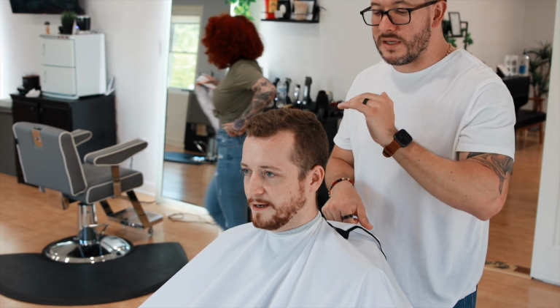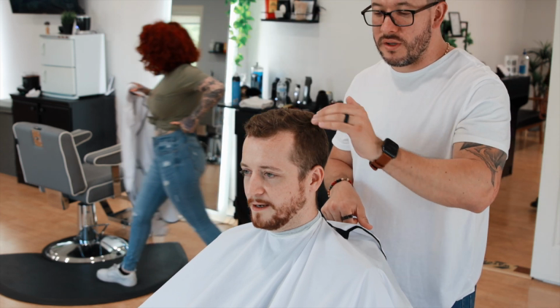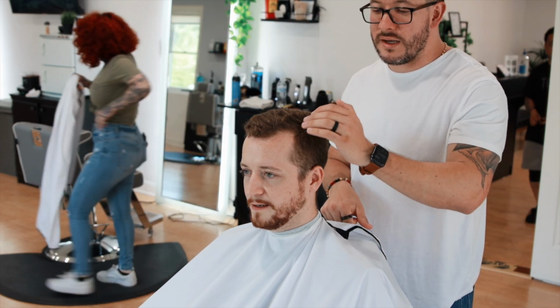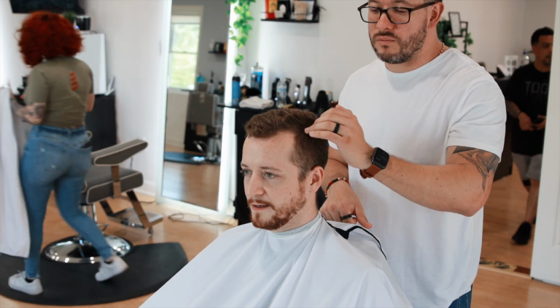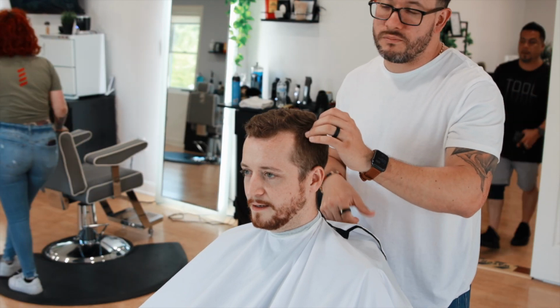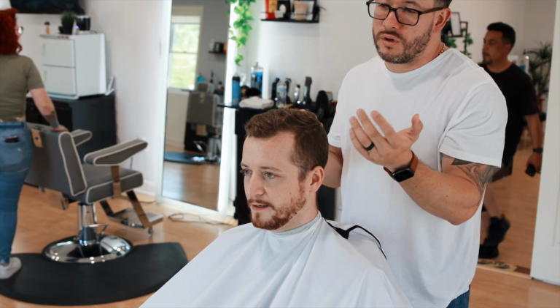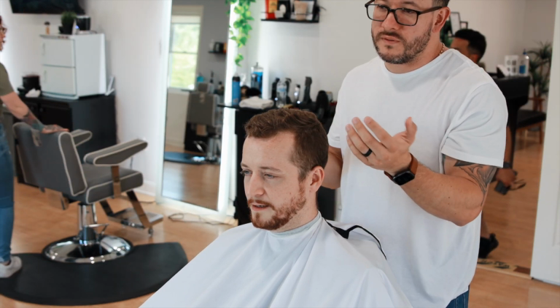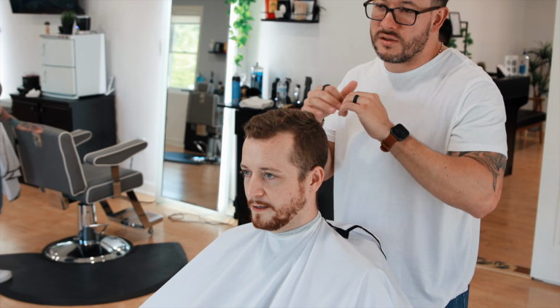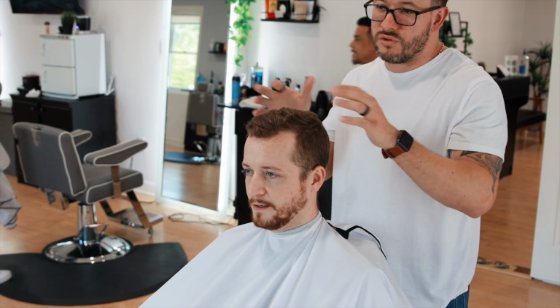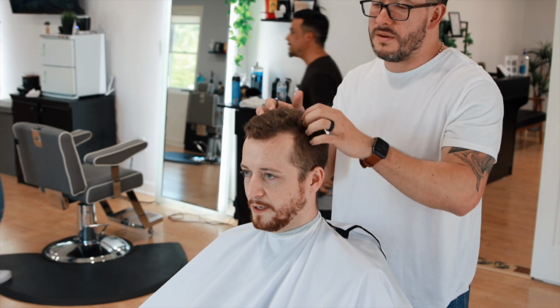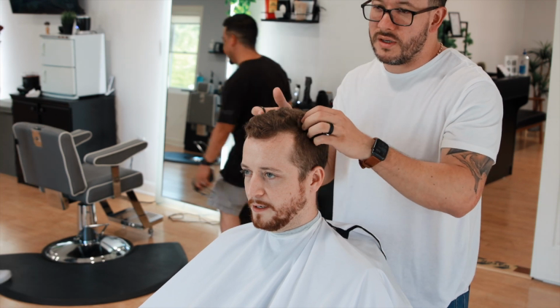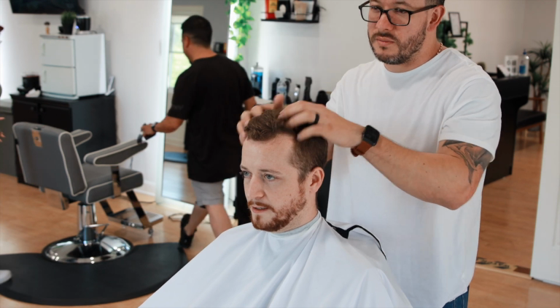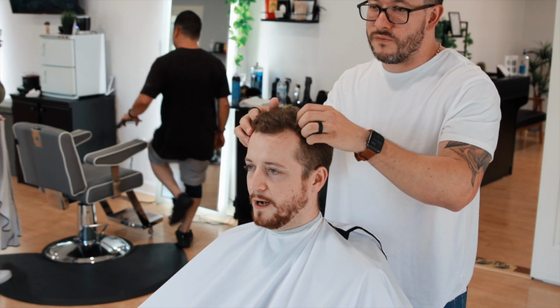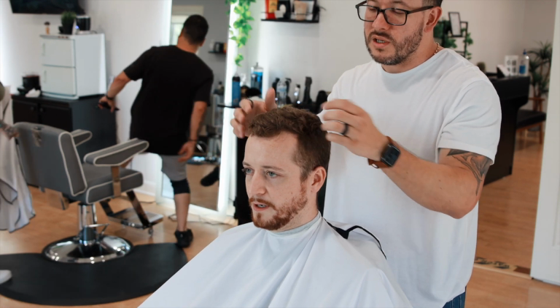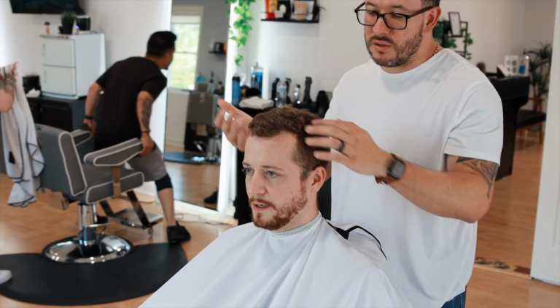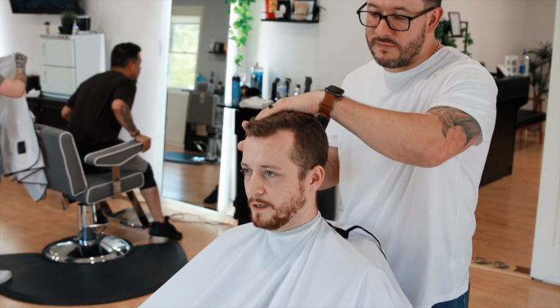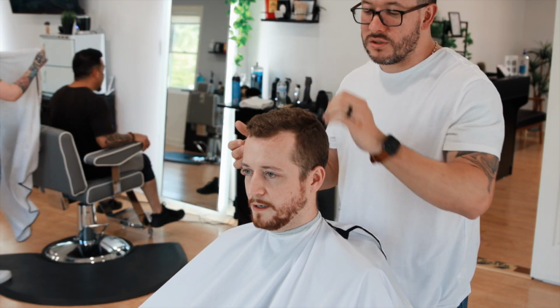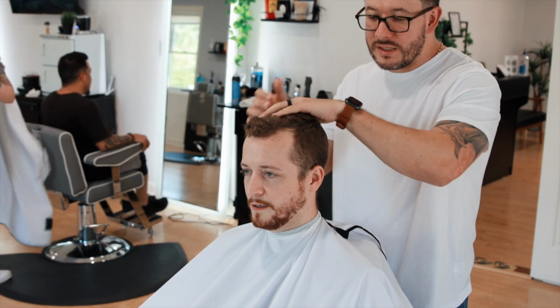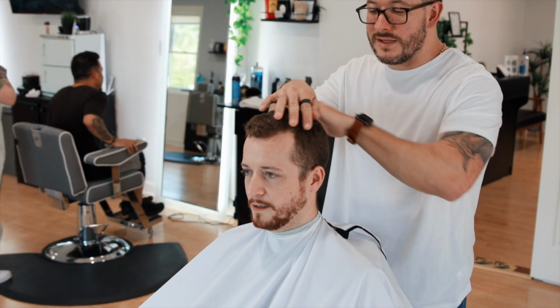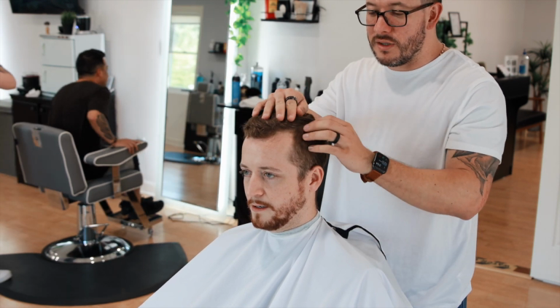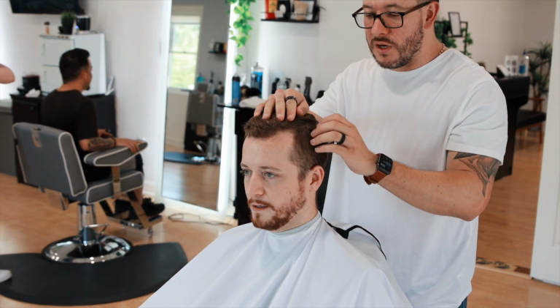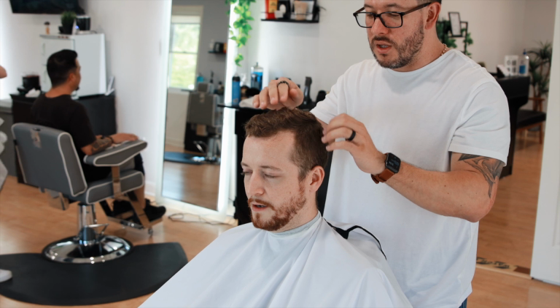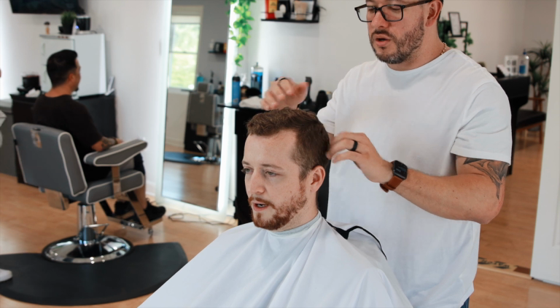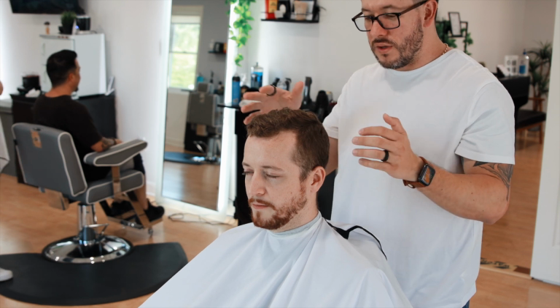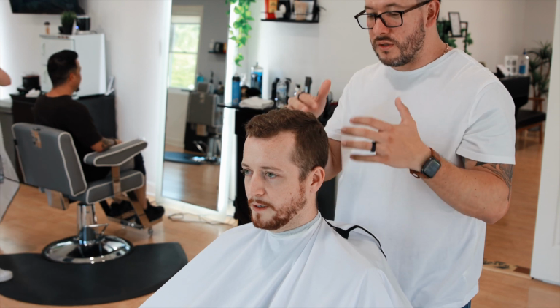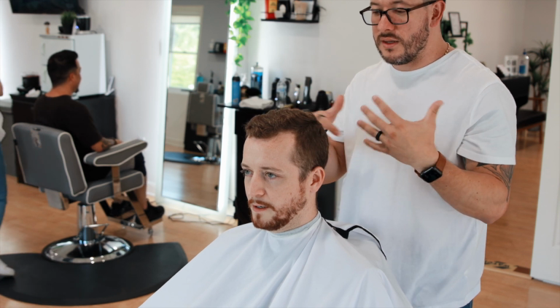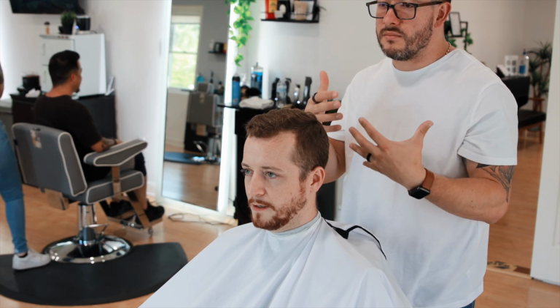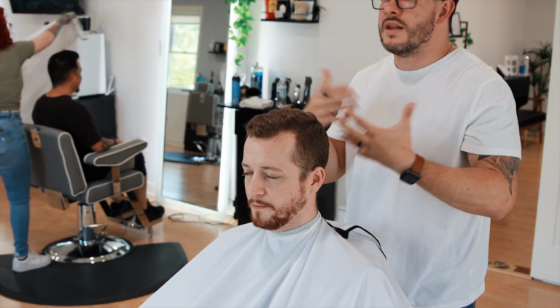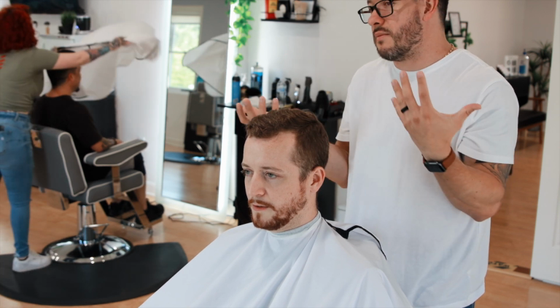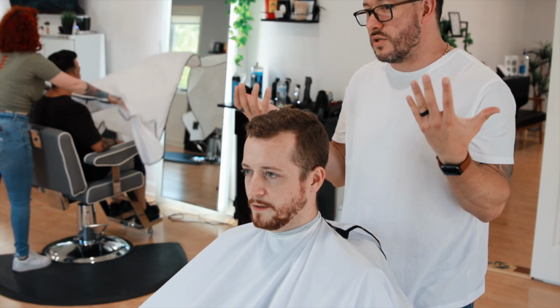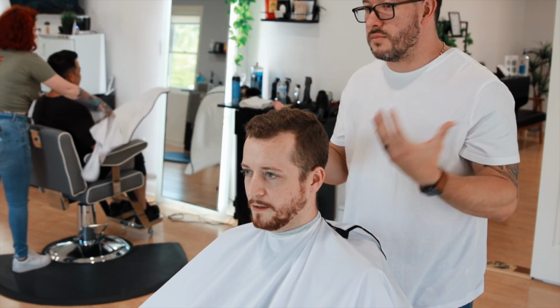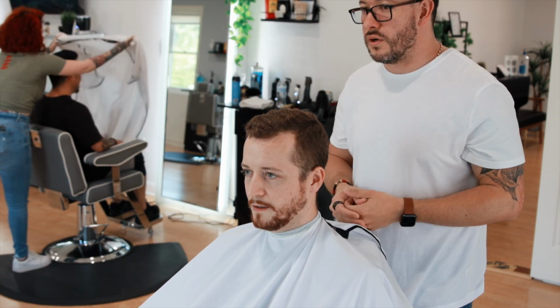Just so you know, that haircut wouldn't involve a line — you wouldn't have a part, so there wouldn't be lines. So if you like a line, let's keep the line. Let's do that with the line and maybe next time we'll try something different.